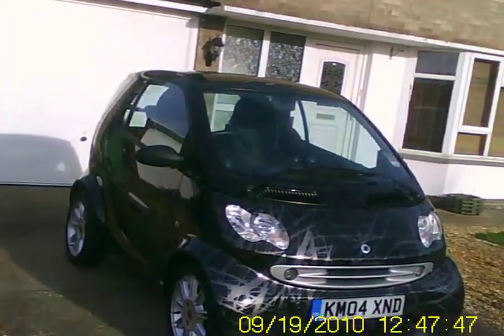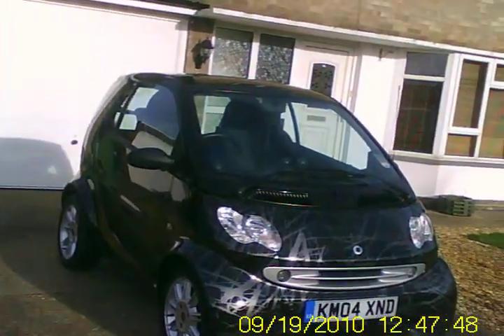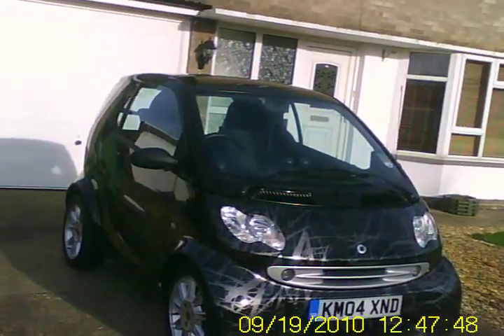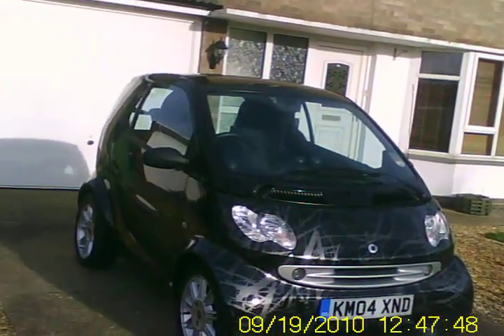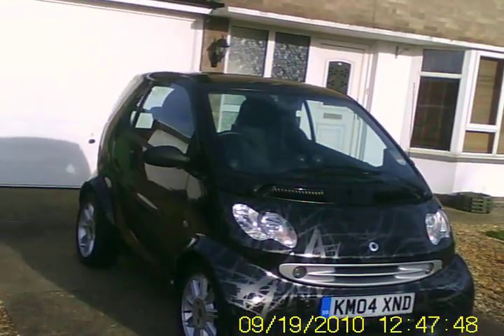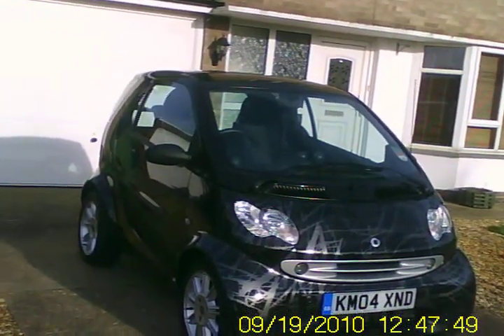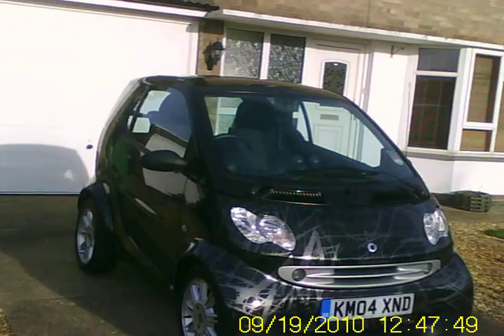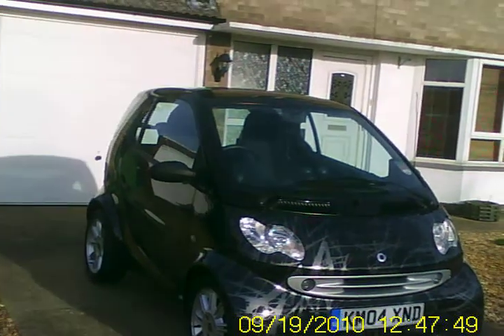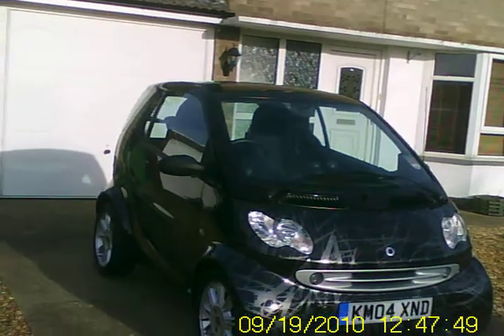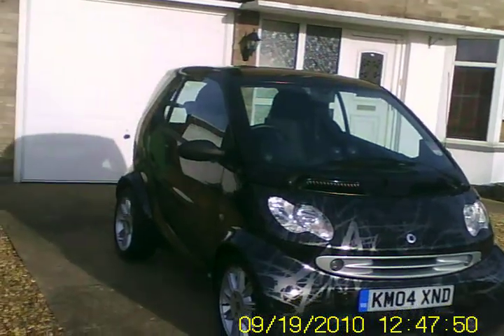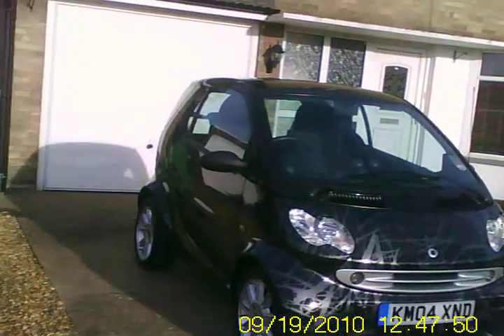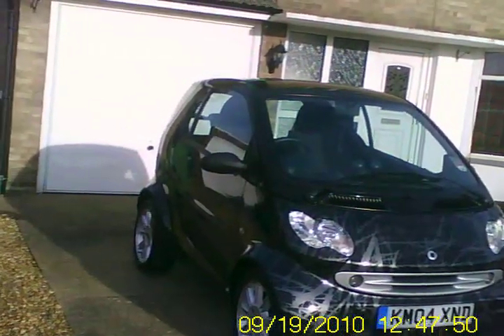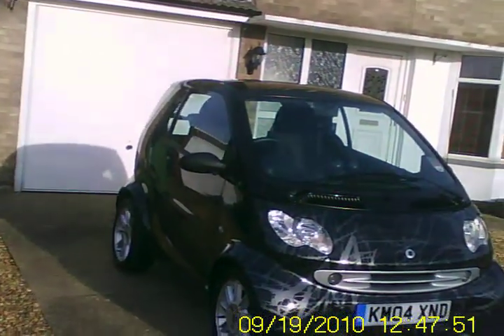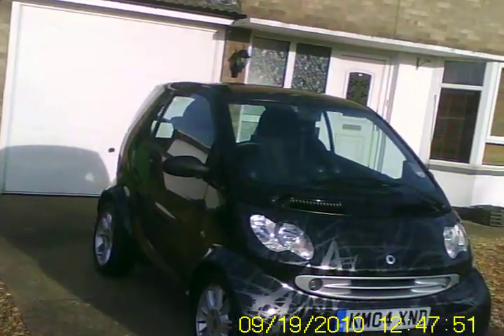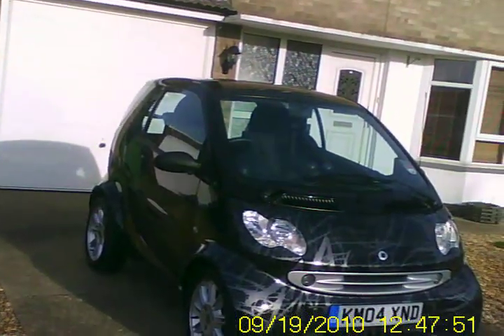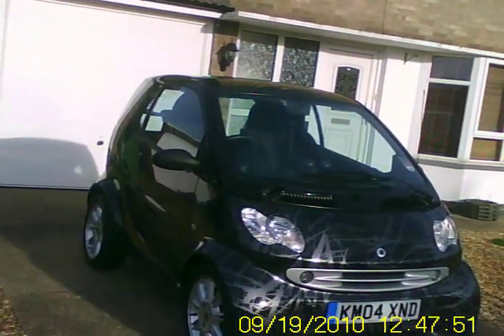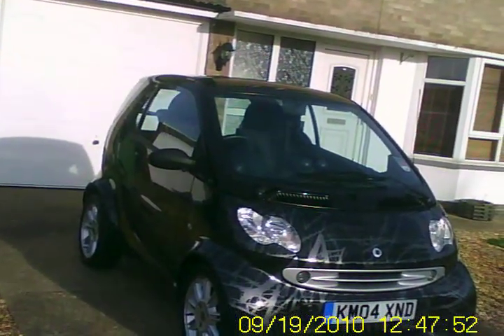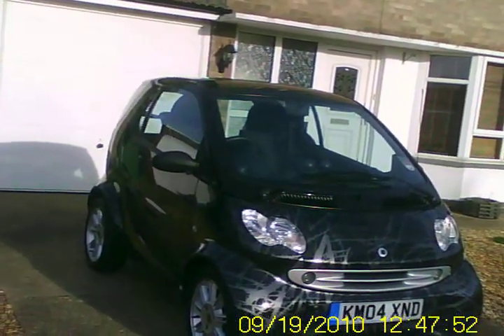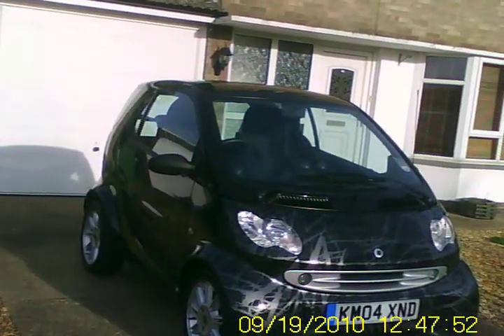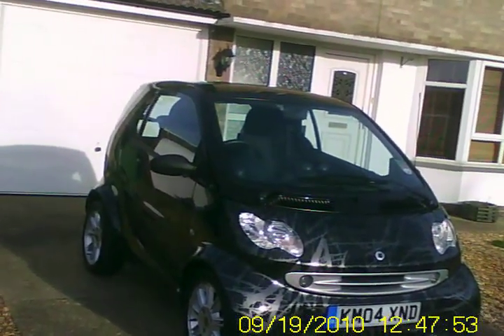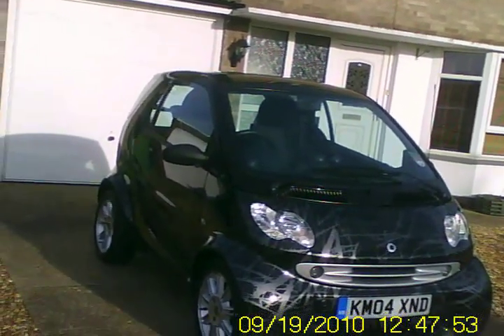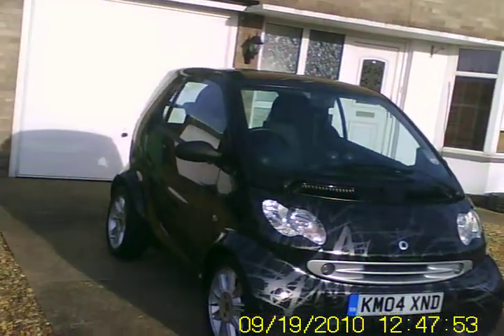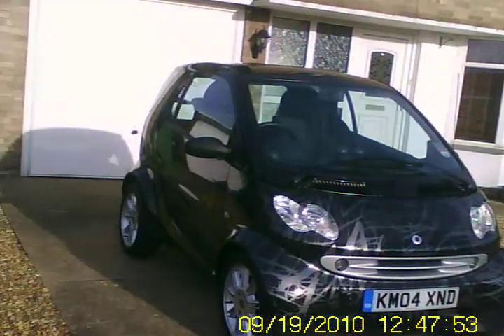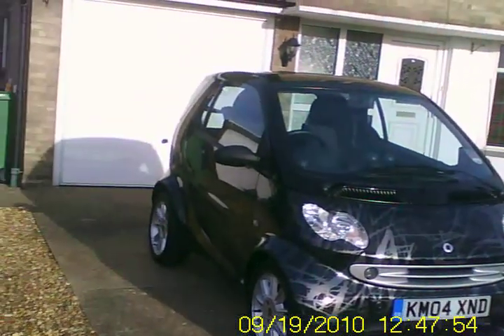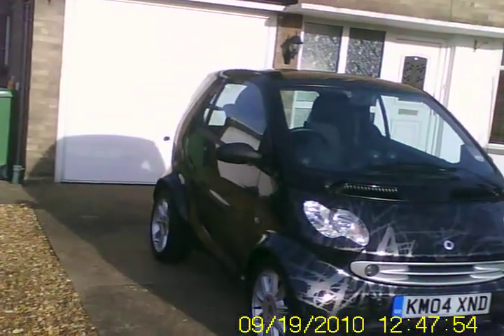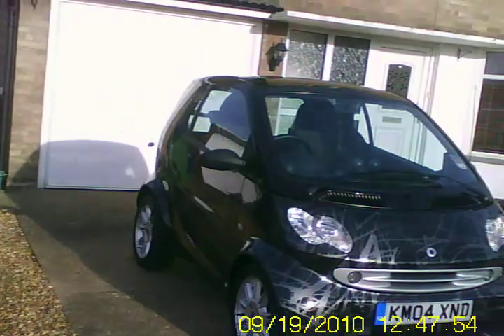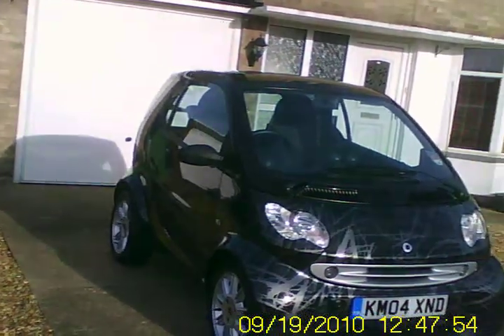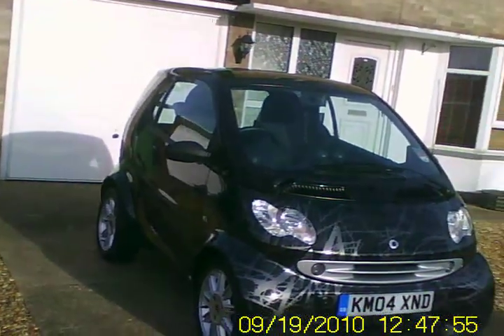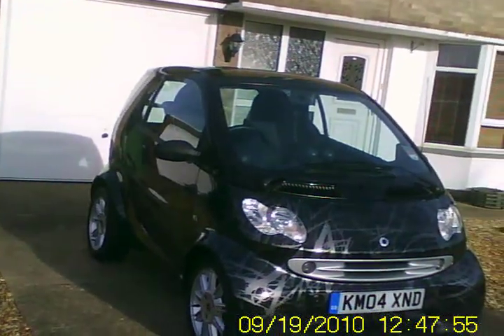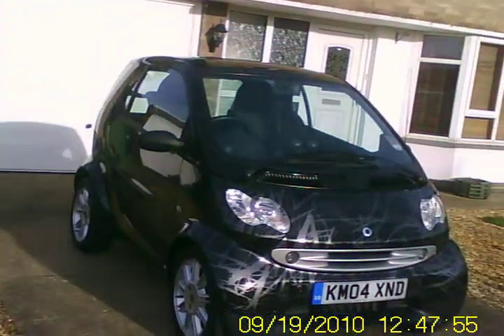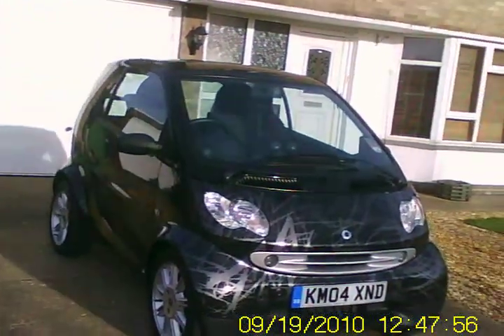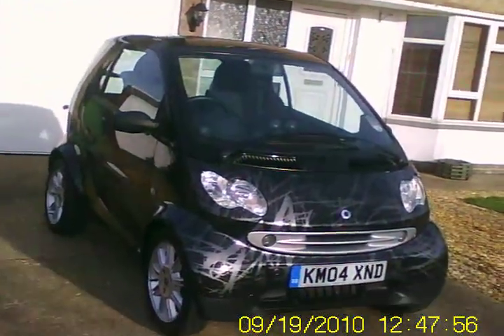This is a Smart 42 450. It's 700cc with a turbo on it. Very cute little car.